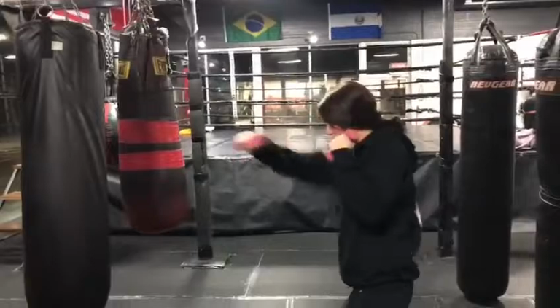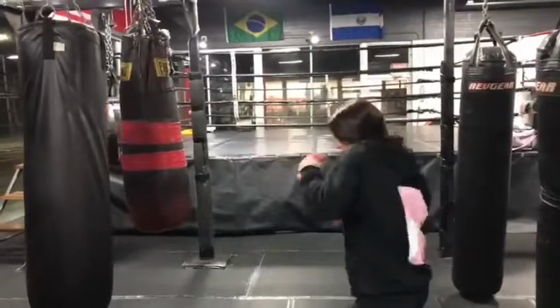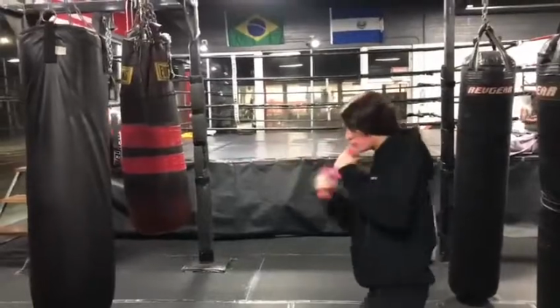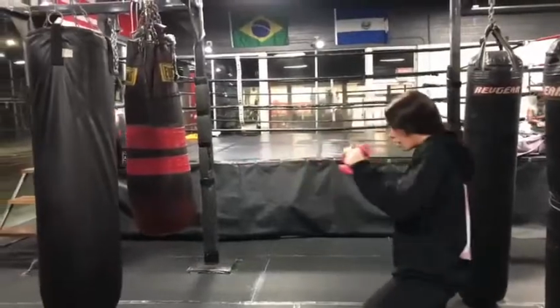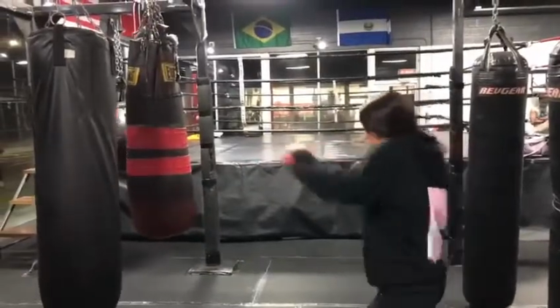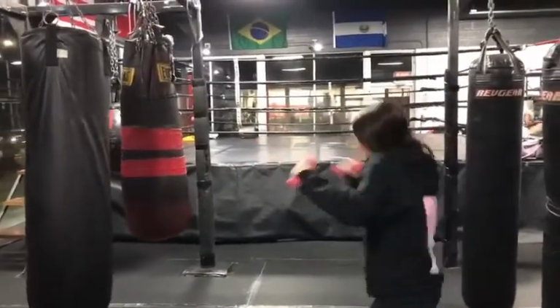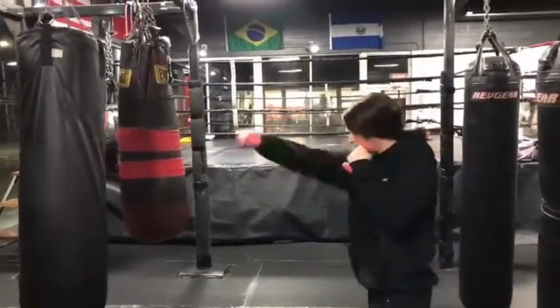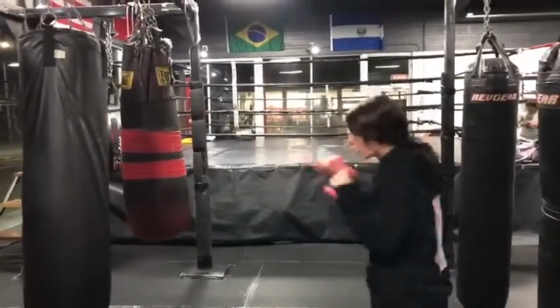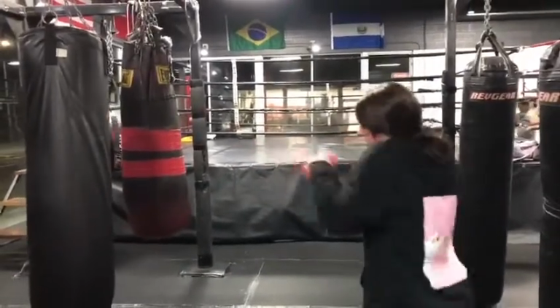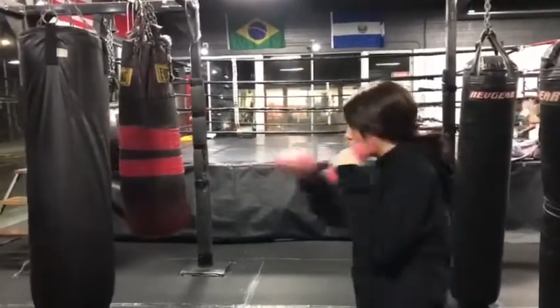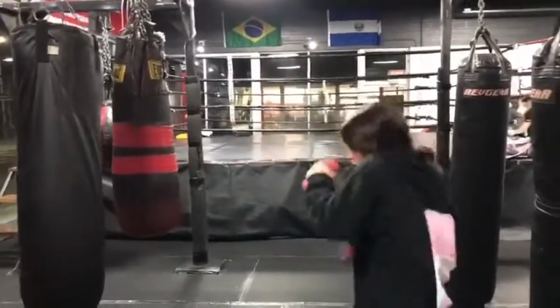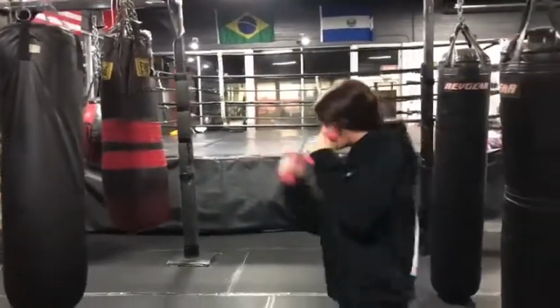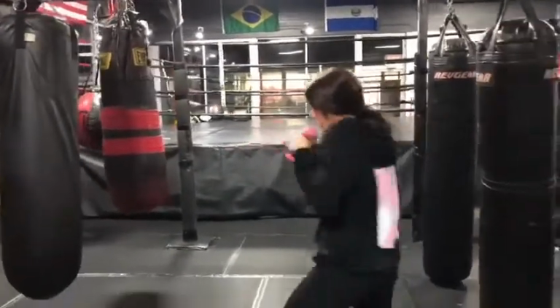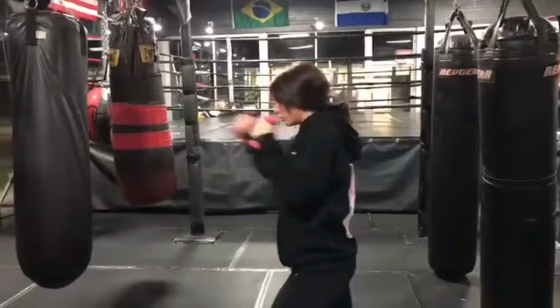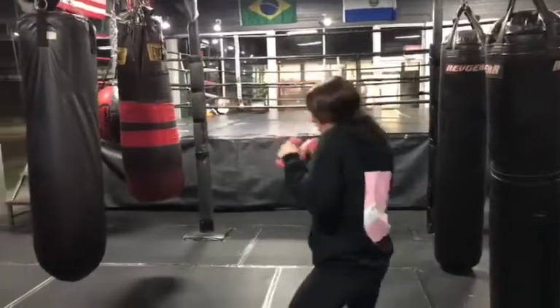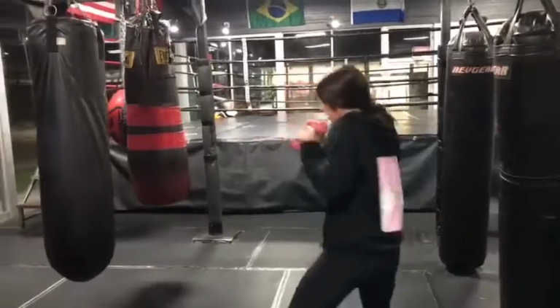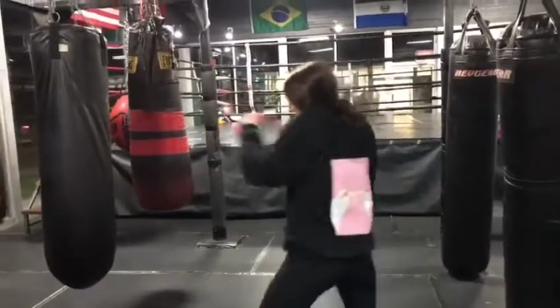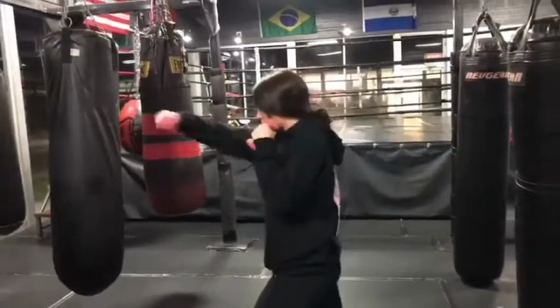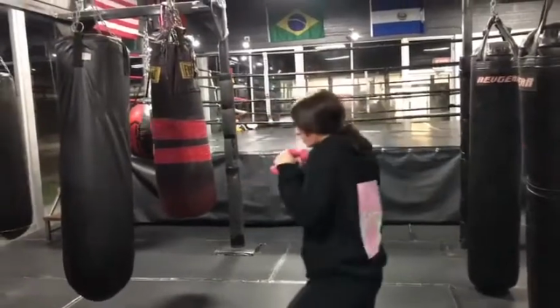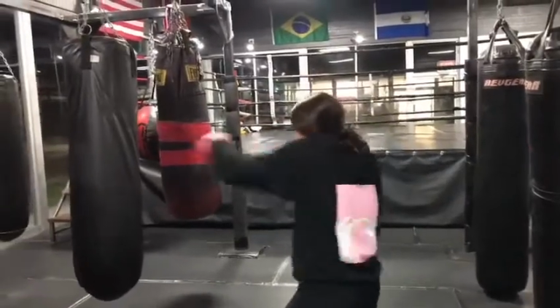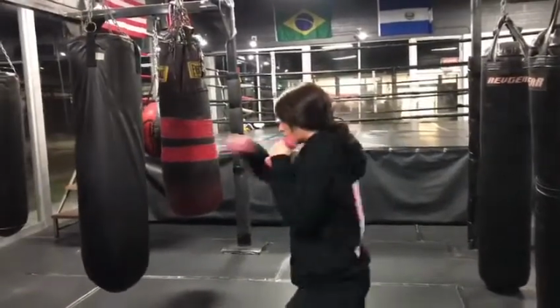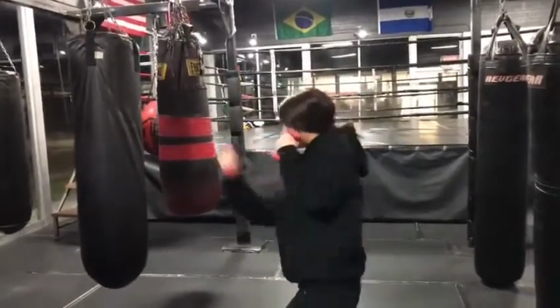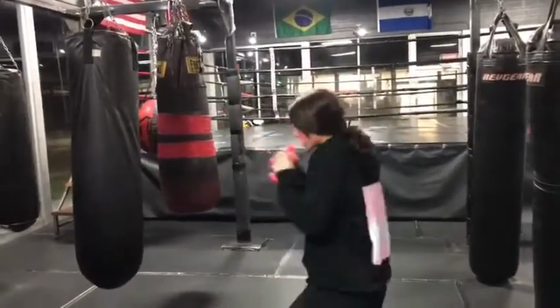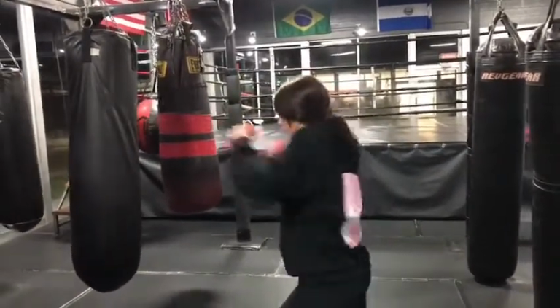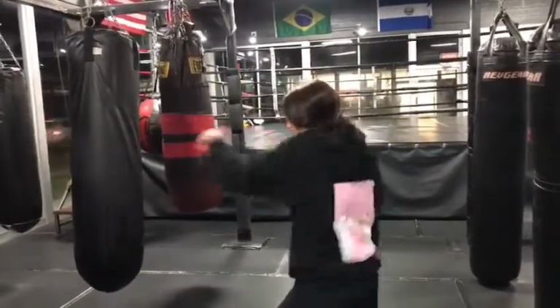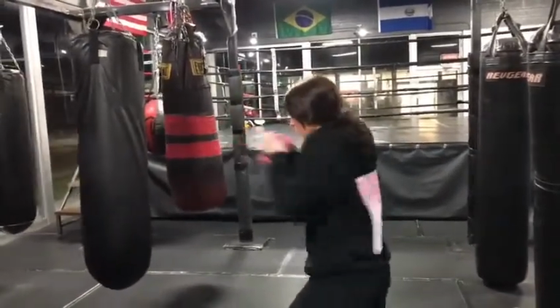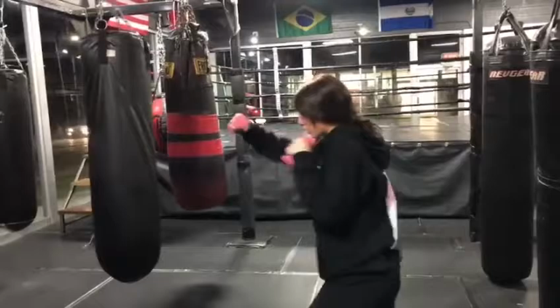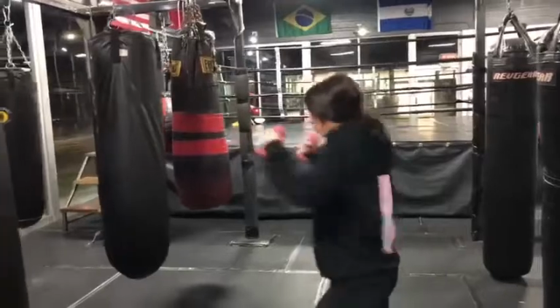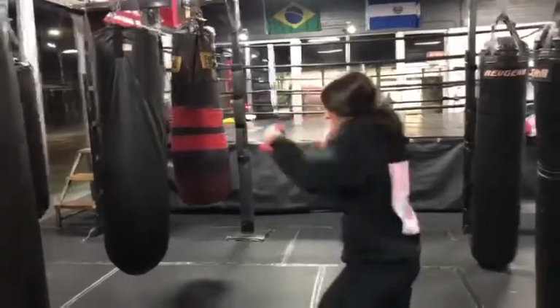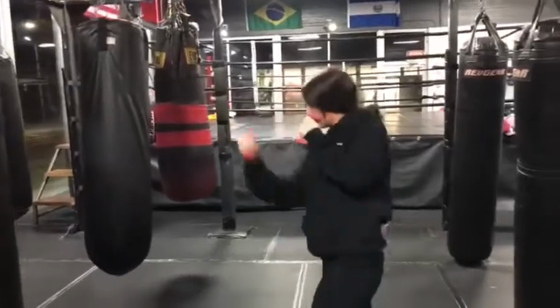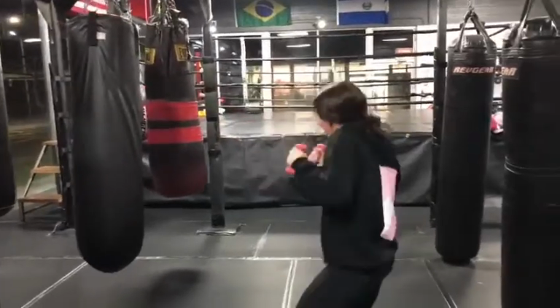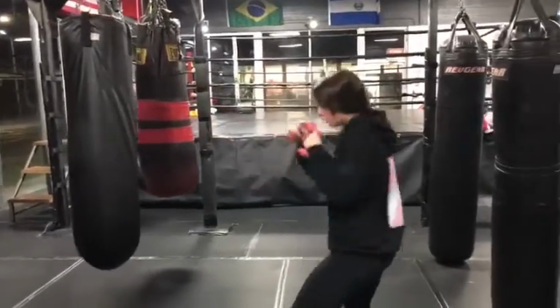So if your shoulder can't keep that weight up and it's bringing your hands down, whether it be on the way back from a punch or on the way out, very dangerous. Make sure you guys go light on this to start out, focusing on form over everything. Form is life, remember that.